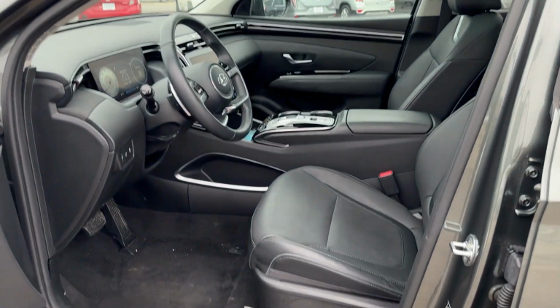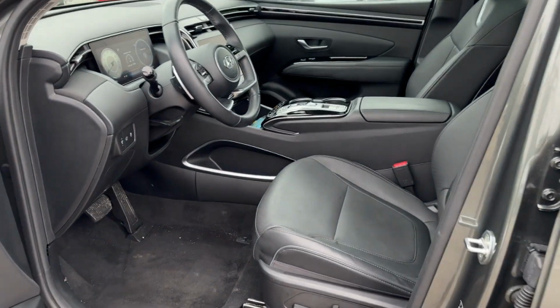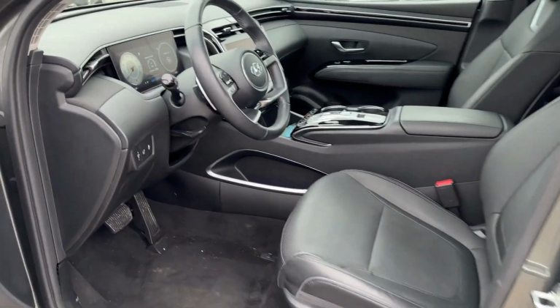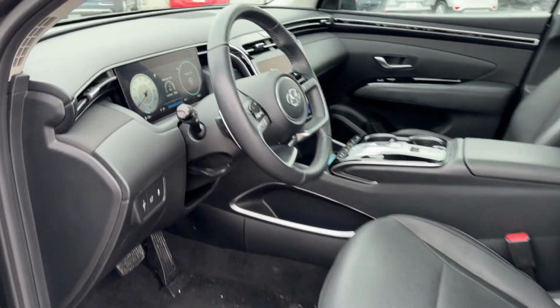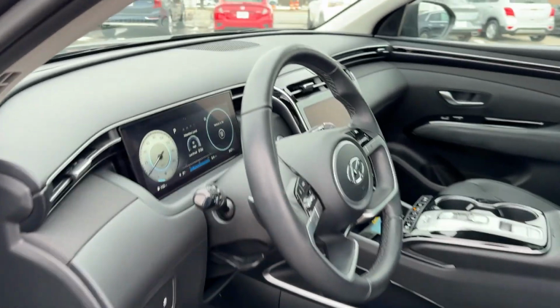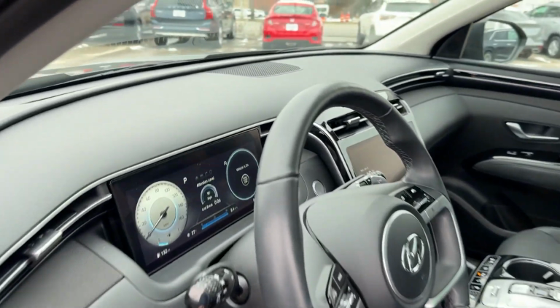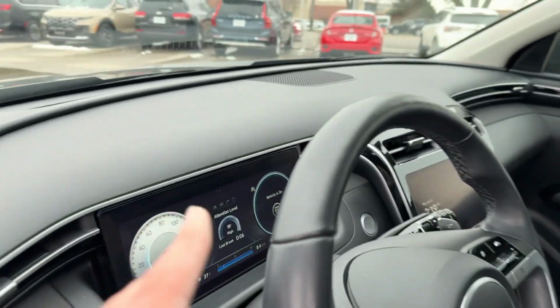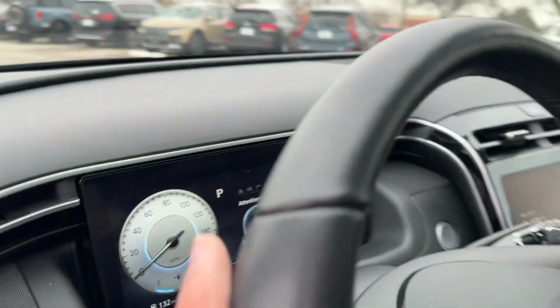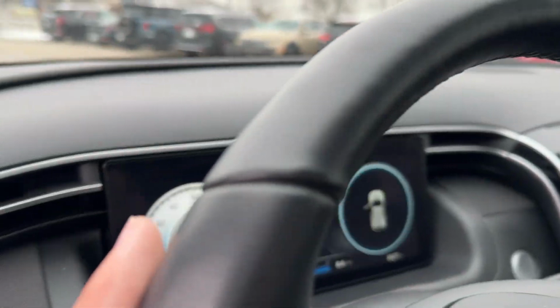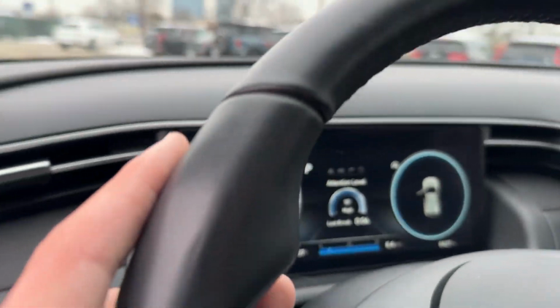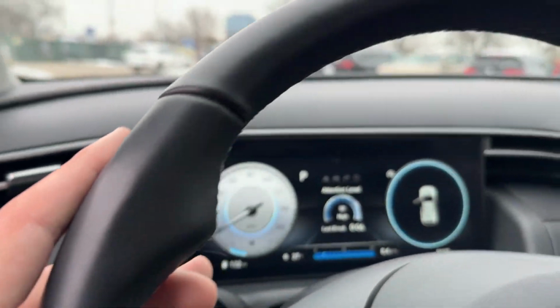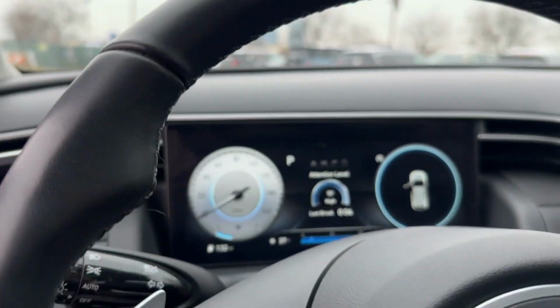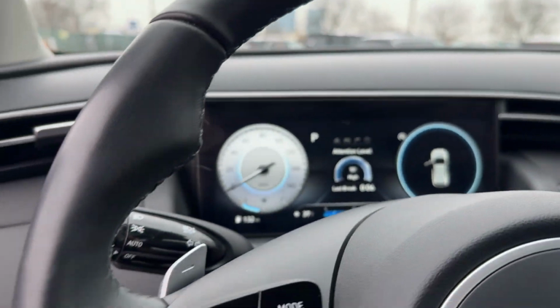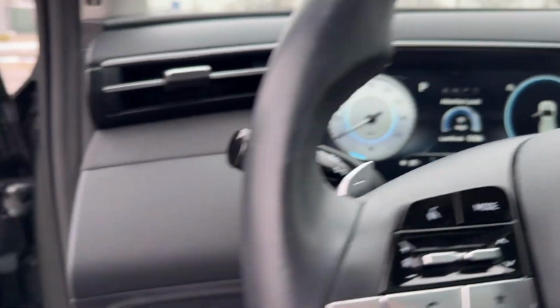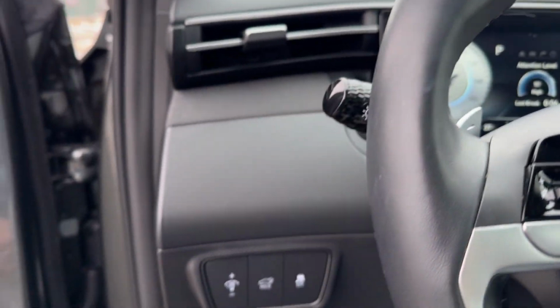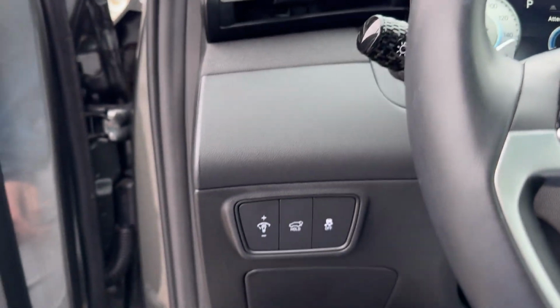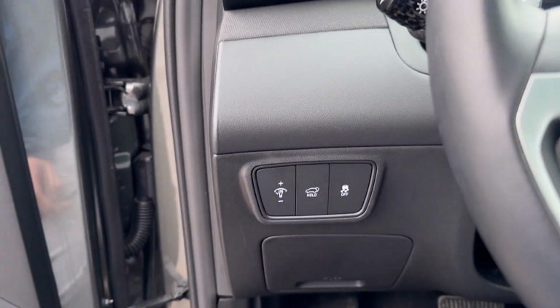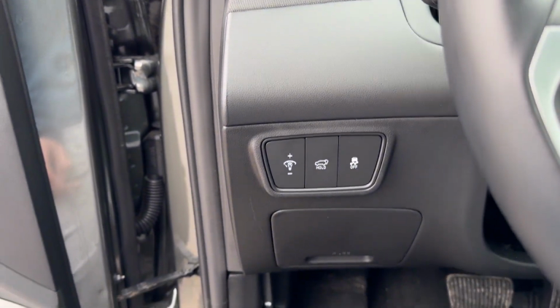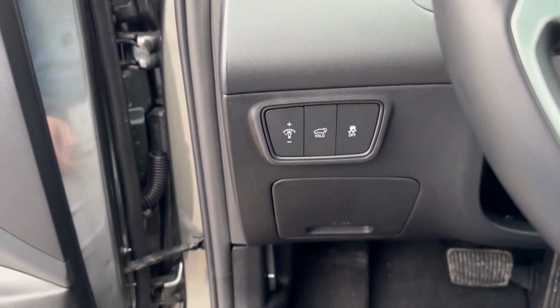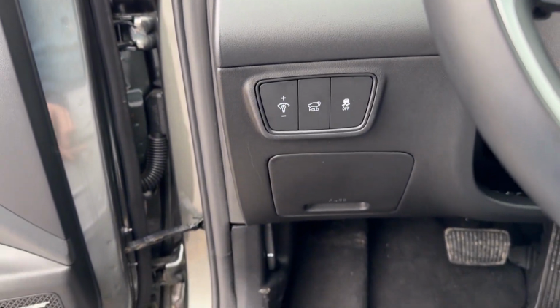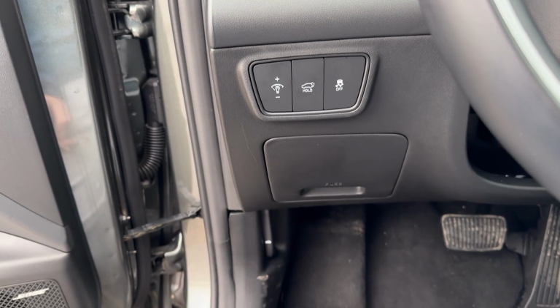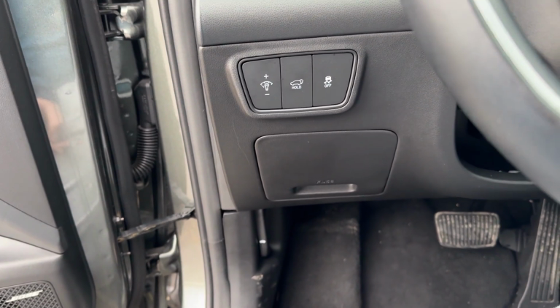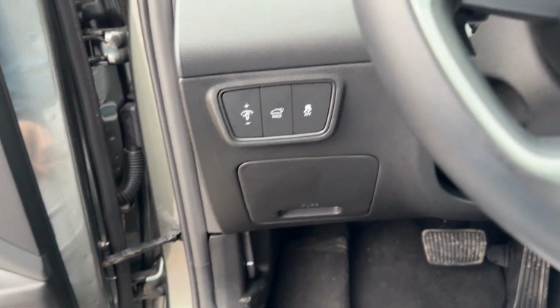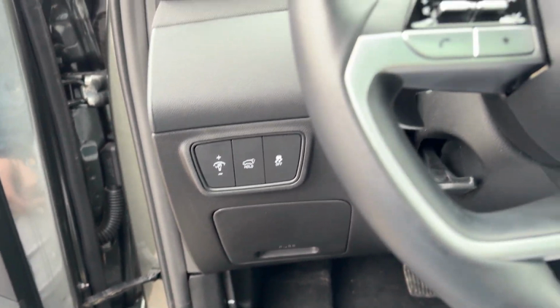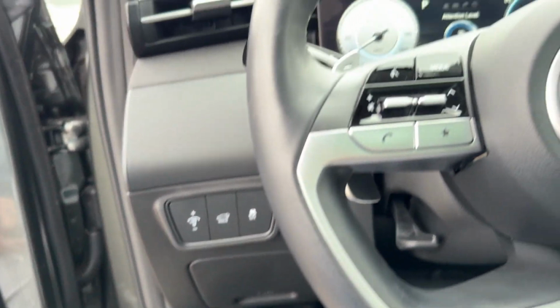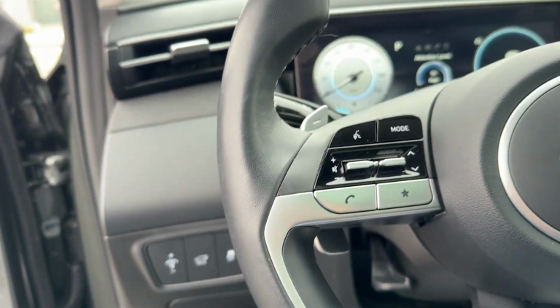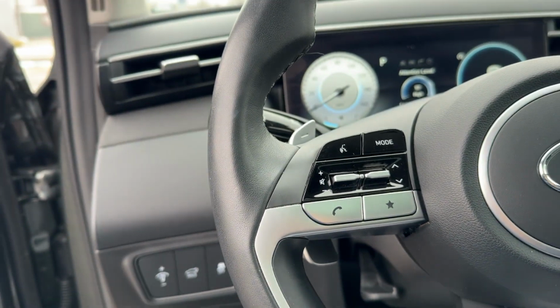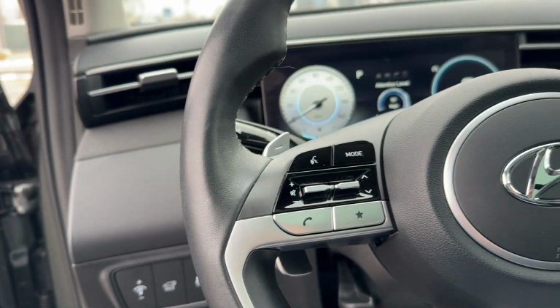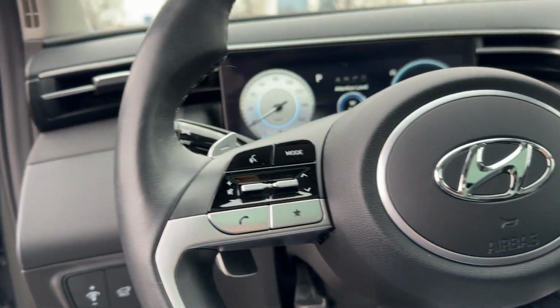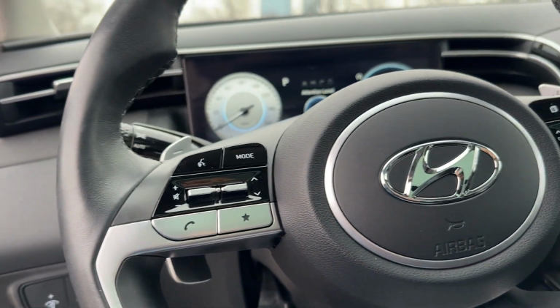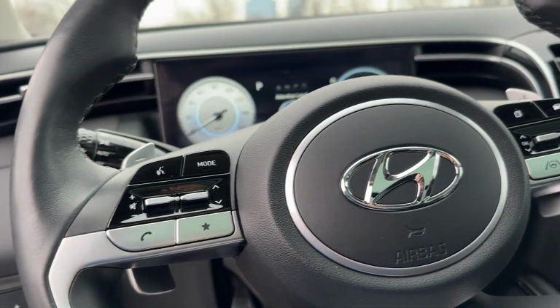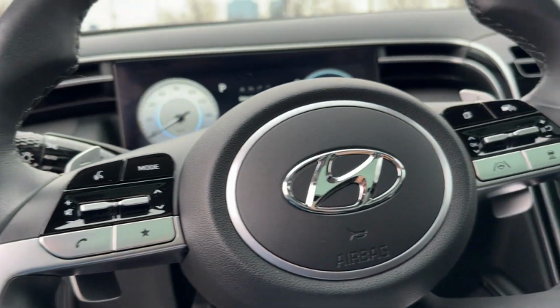Elevate the quality and comfort of your daily drive. Get into this outstanding Tucson. Come in for a fun and easy test drive — our team will make it the best part of your day.